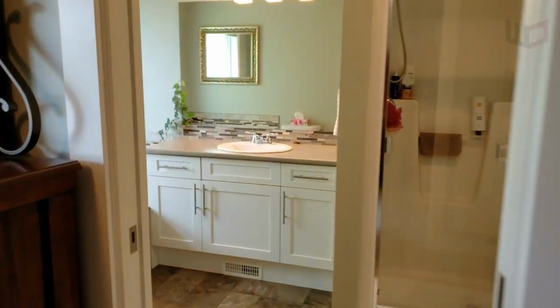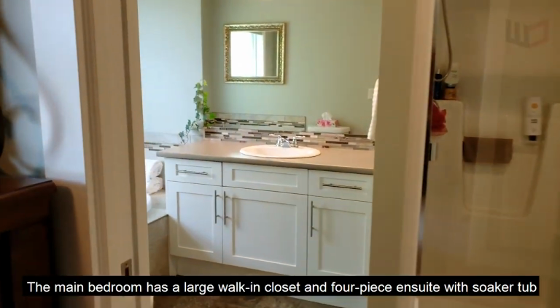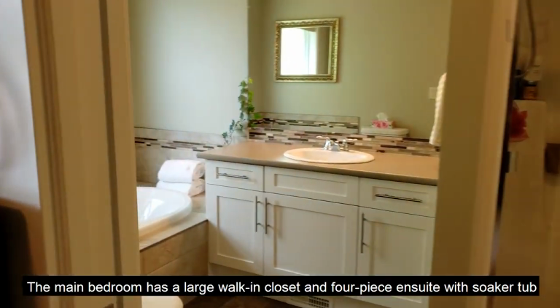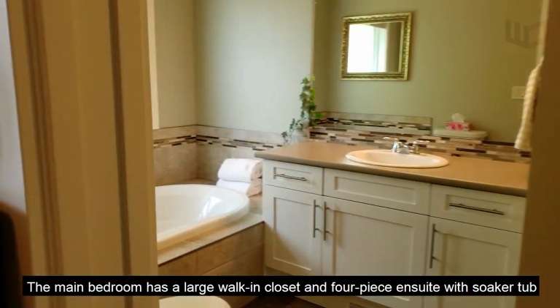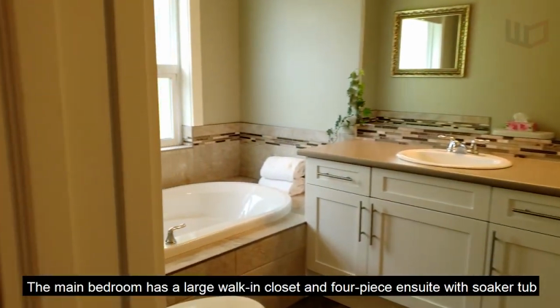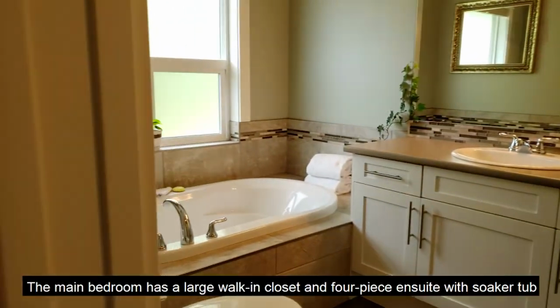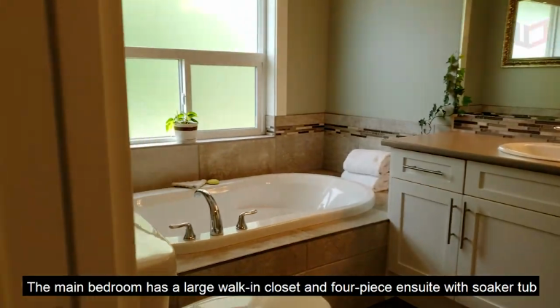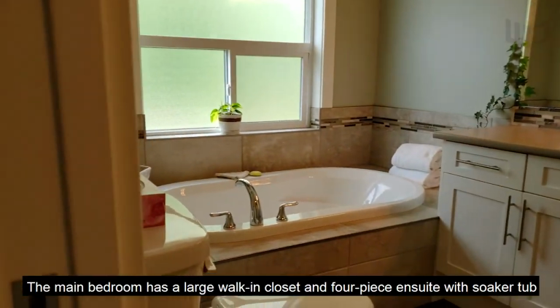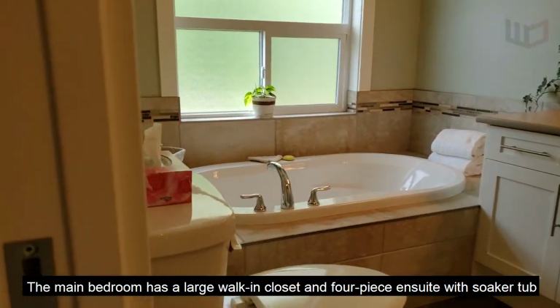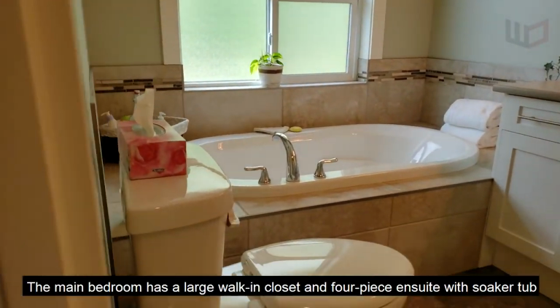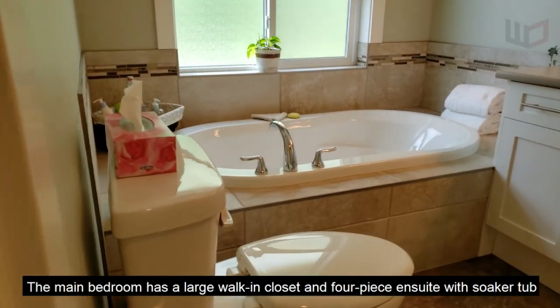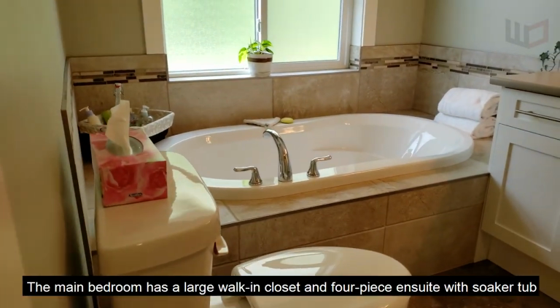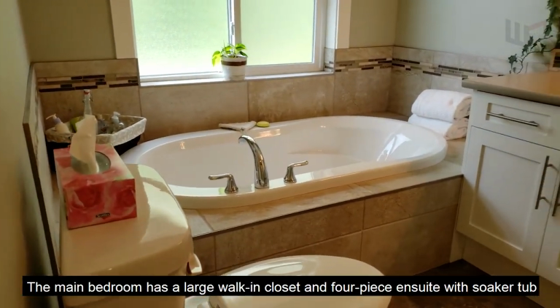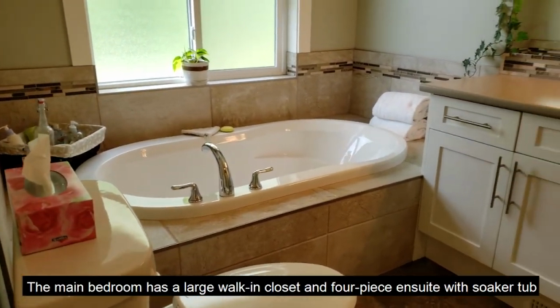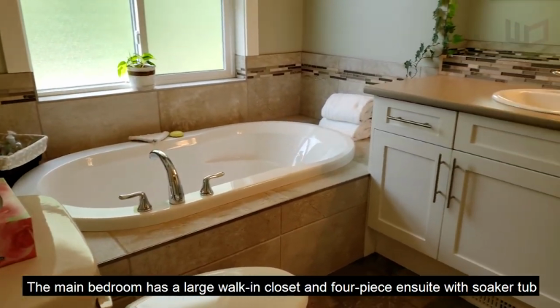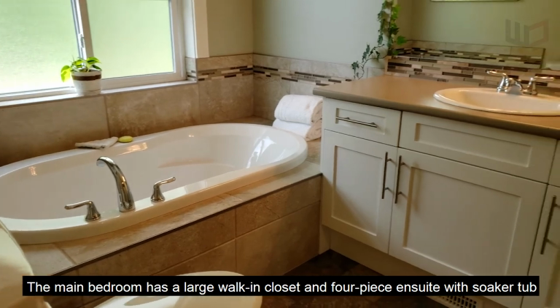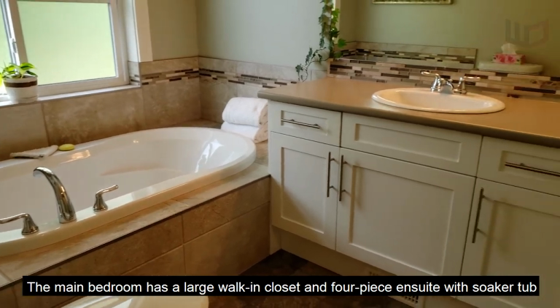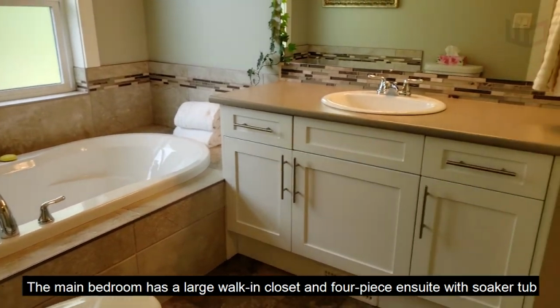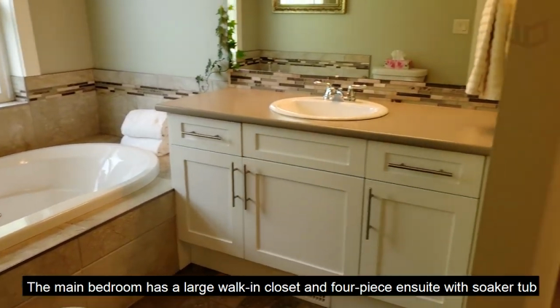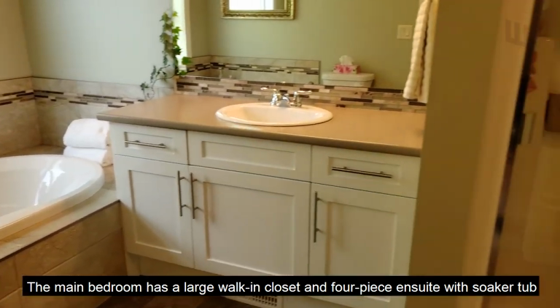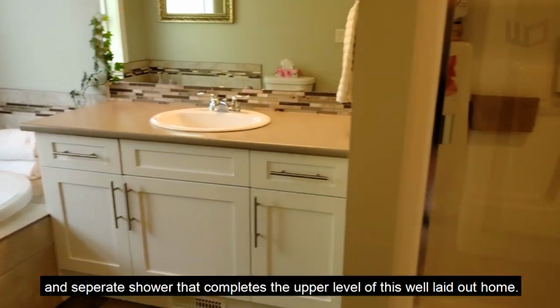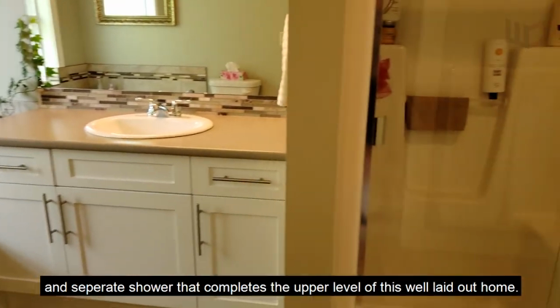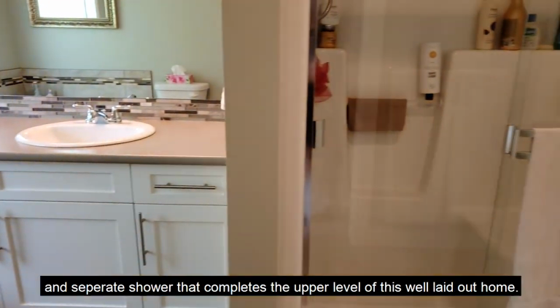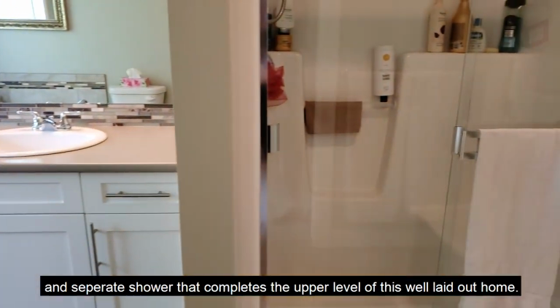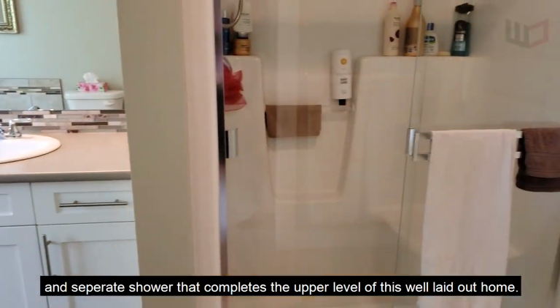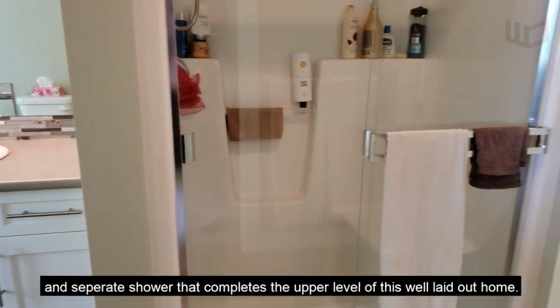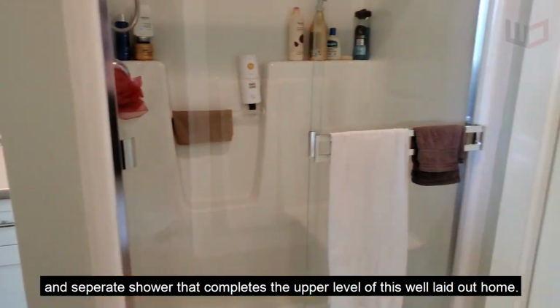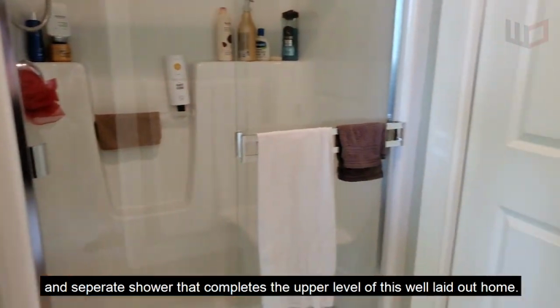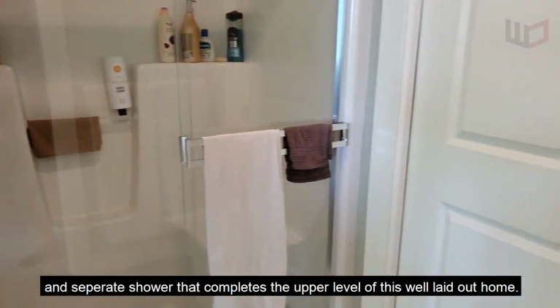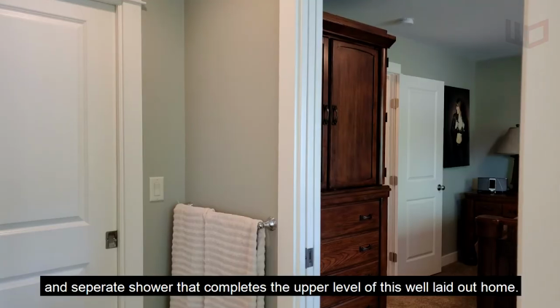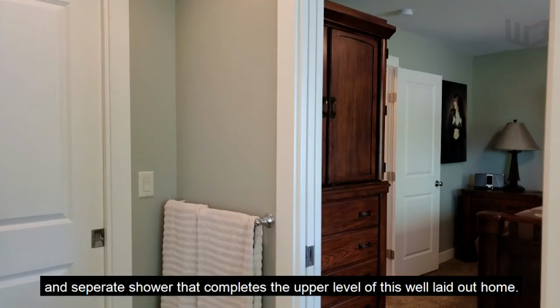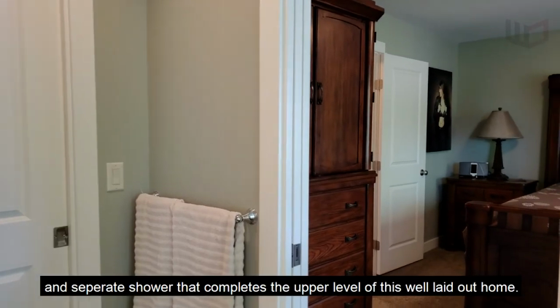The main bedroom has a large walk-in closet and four-piece ensuite with soaker tub and separate shower, completing the upper level of this well-laid-out home.